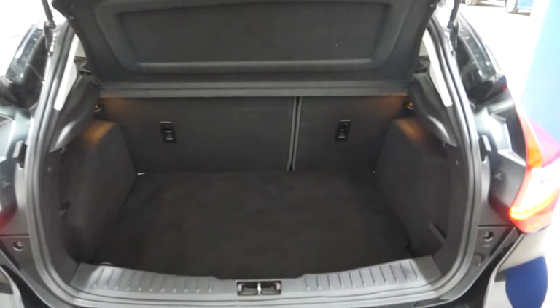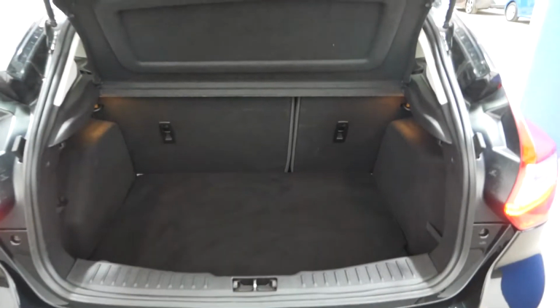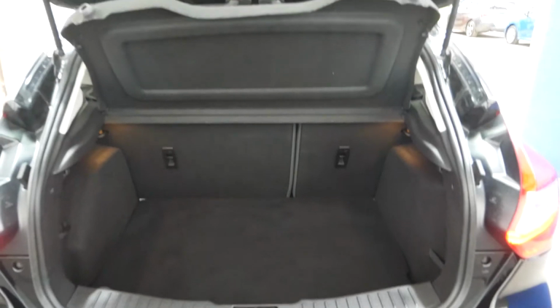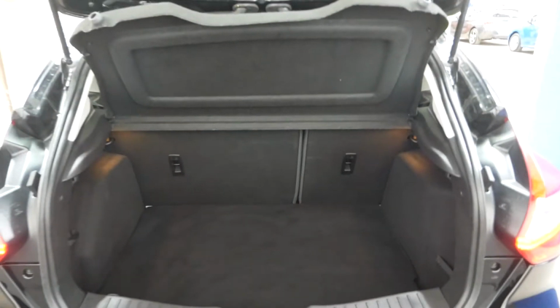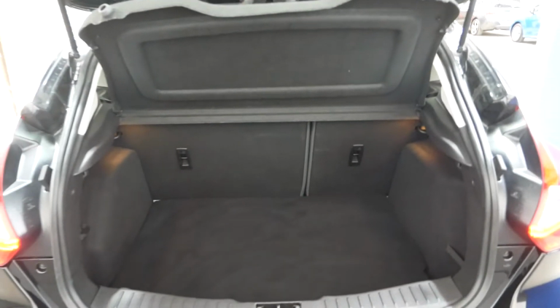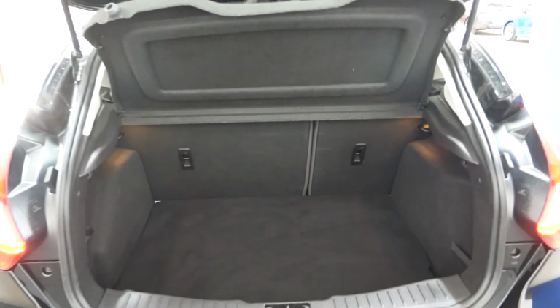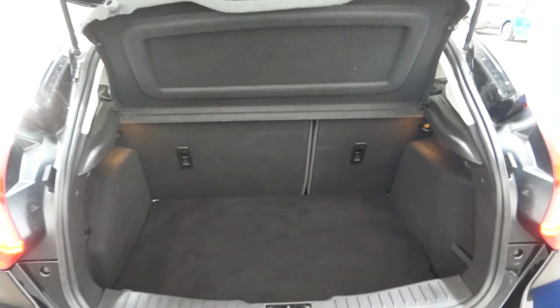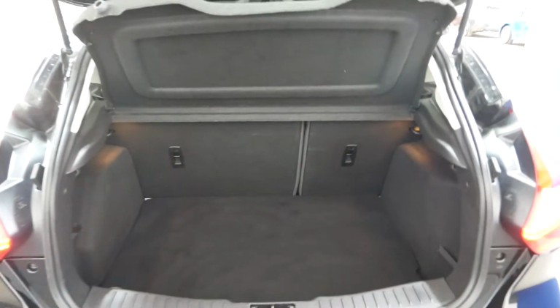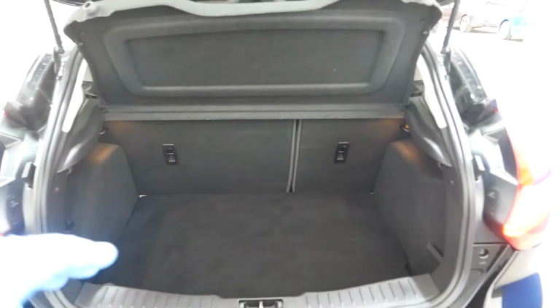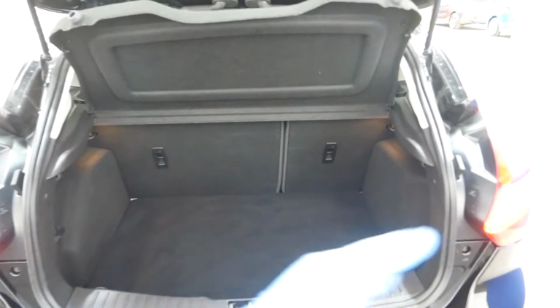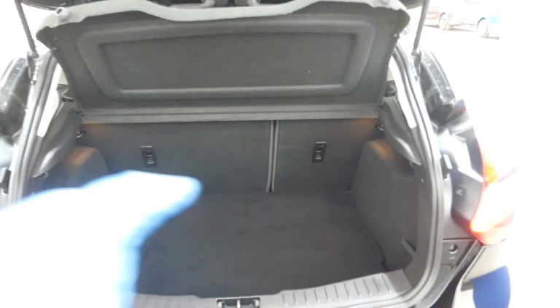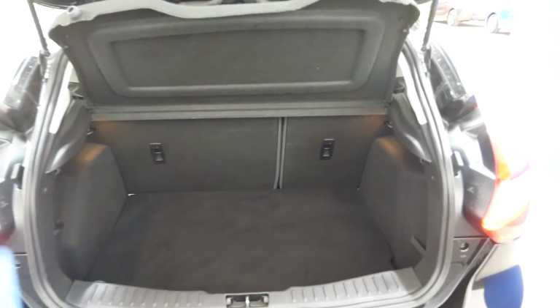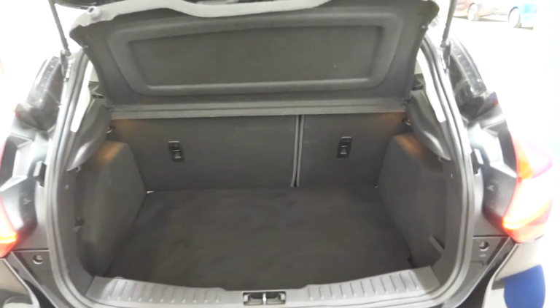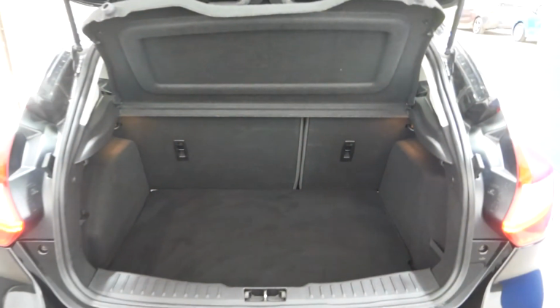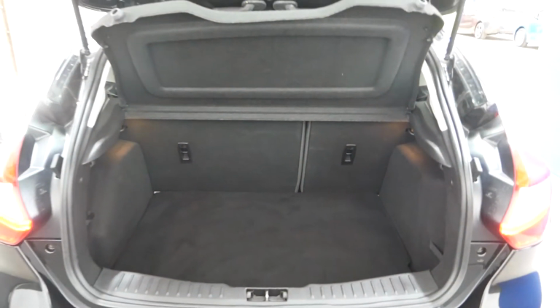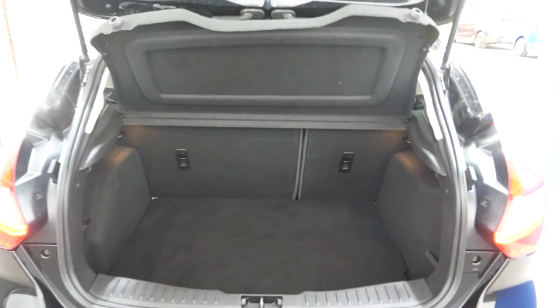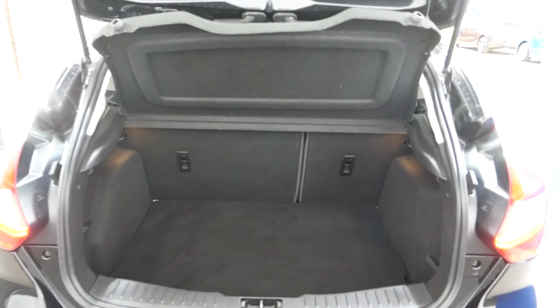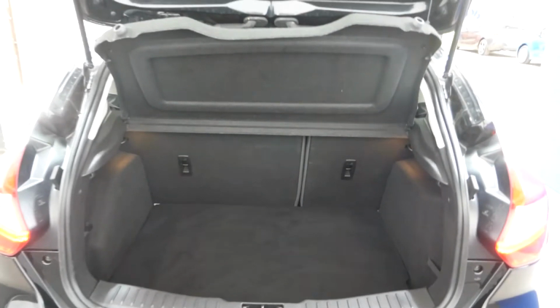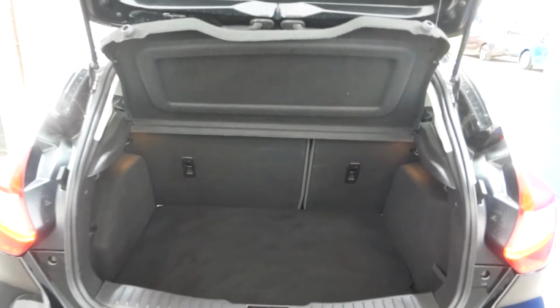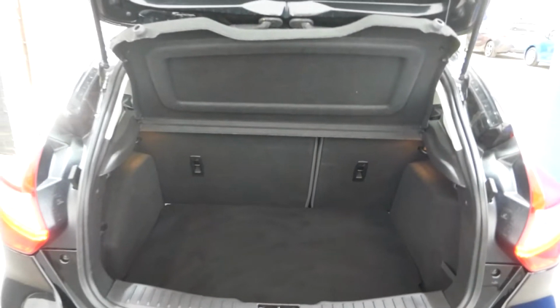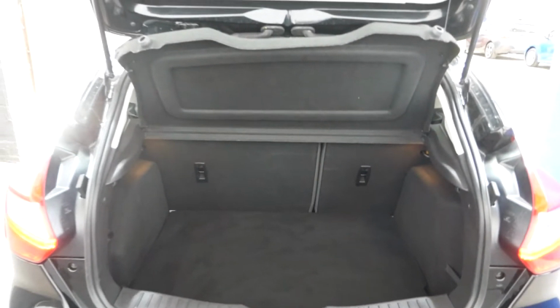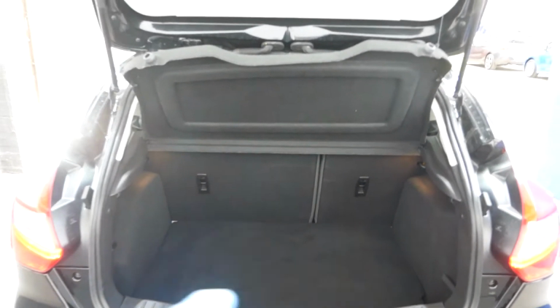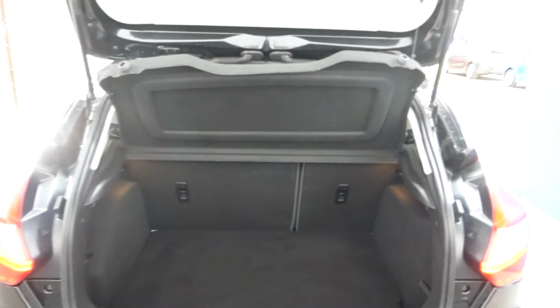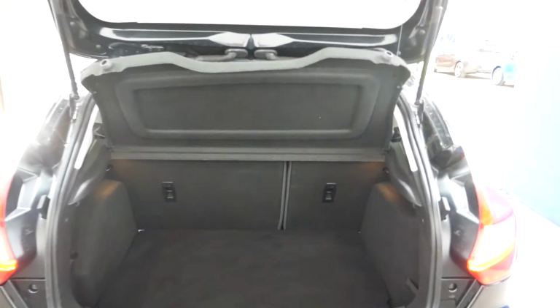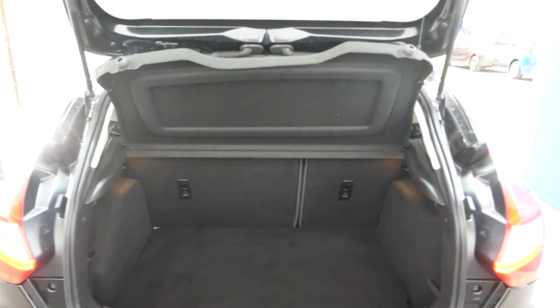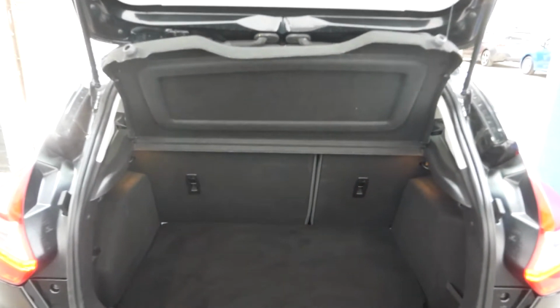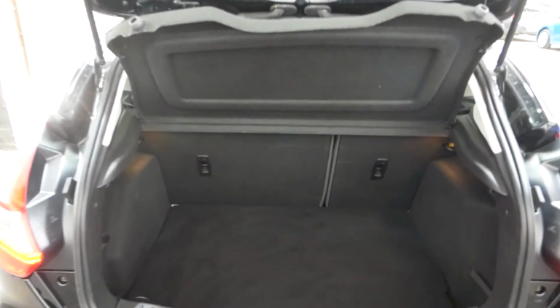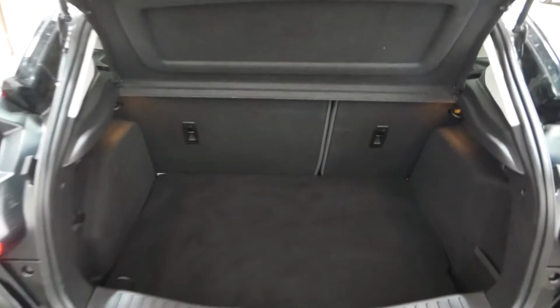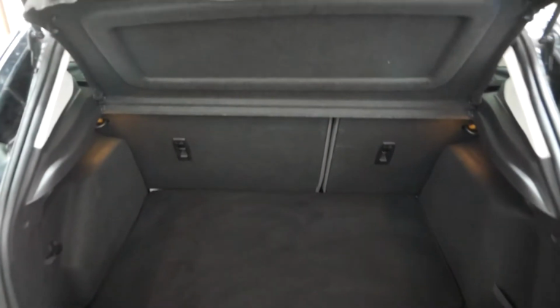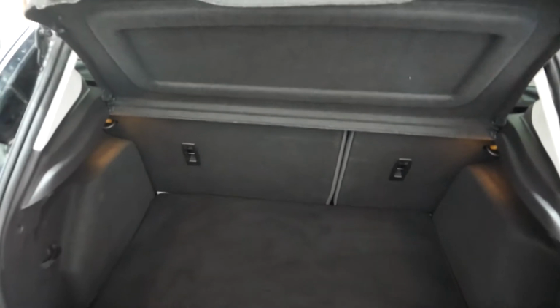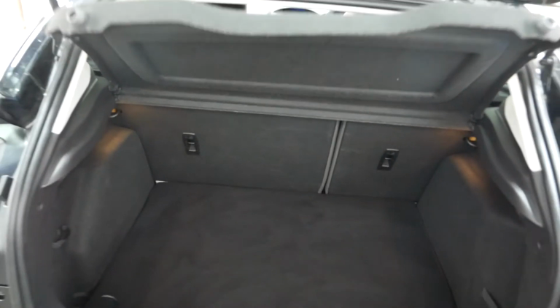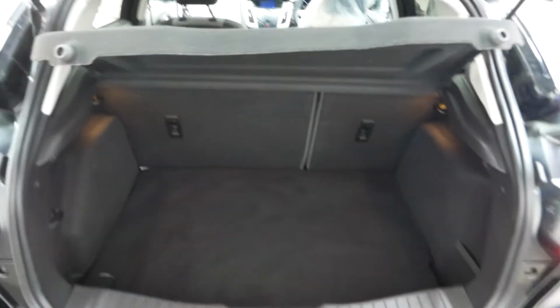Nice big boot — being a Focus, there's plenty of space. They are quite wide at the back too, which does help to fit other things in, and you can also fold the seats down, so always useful.